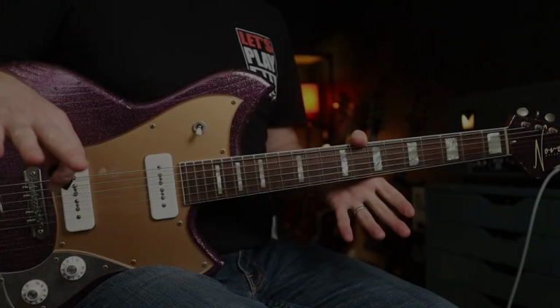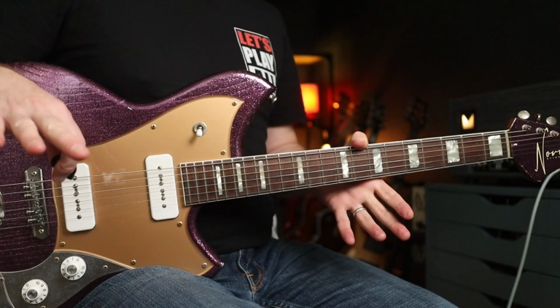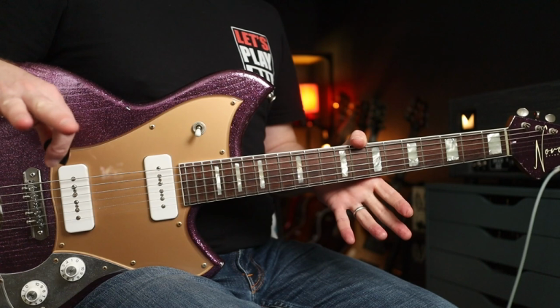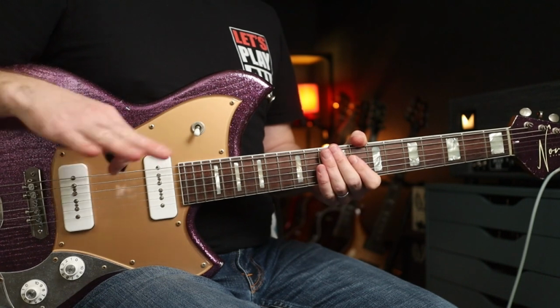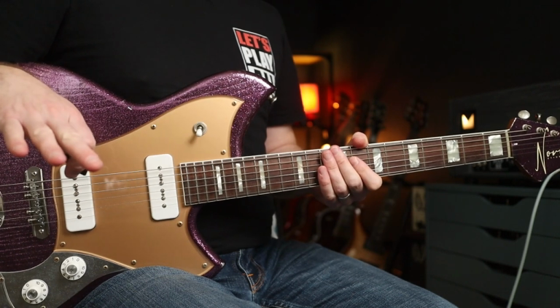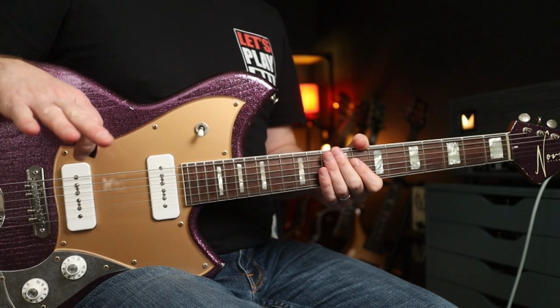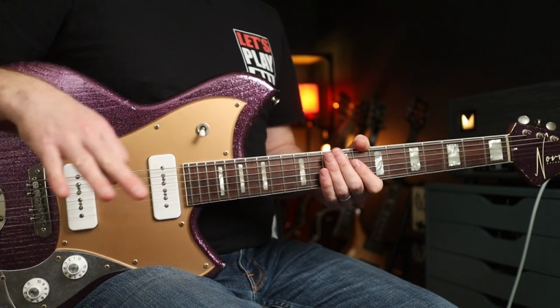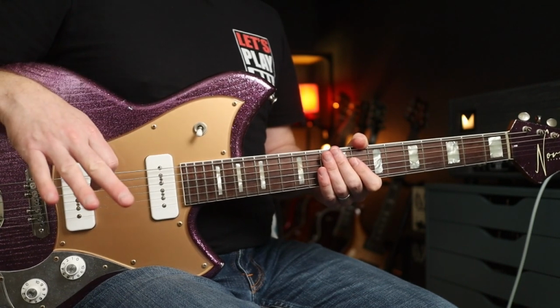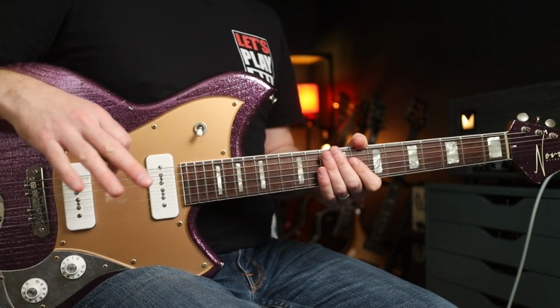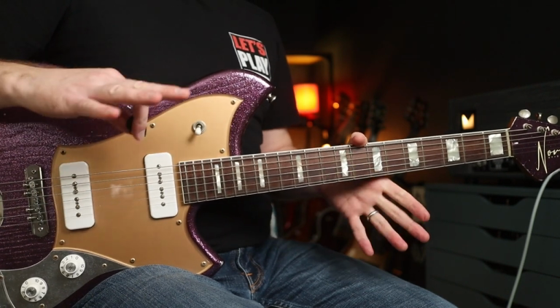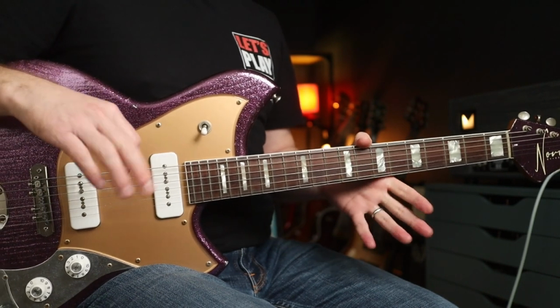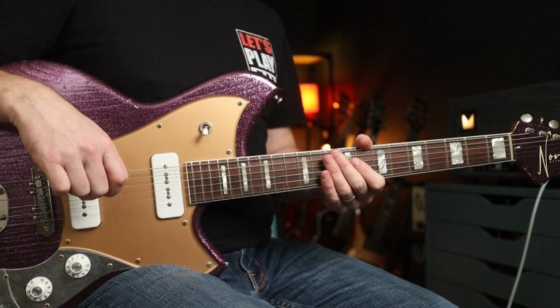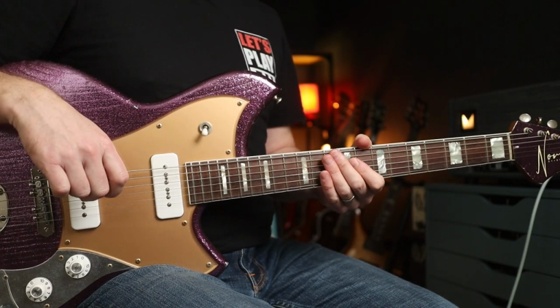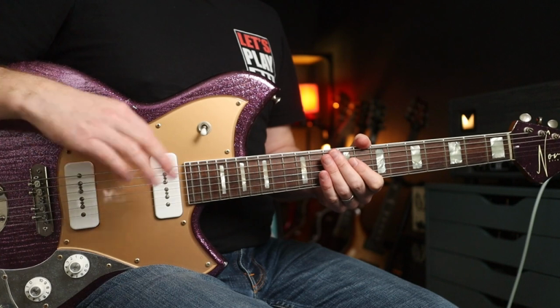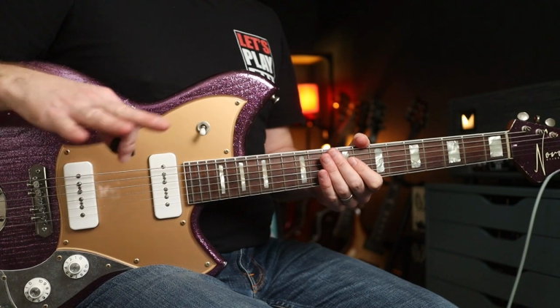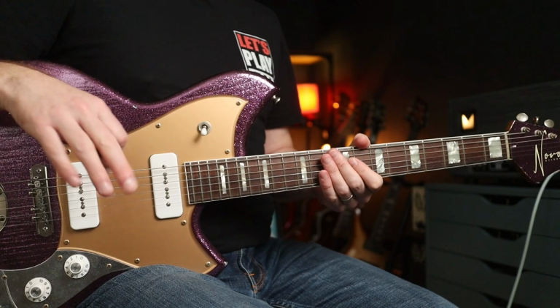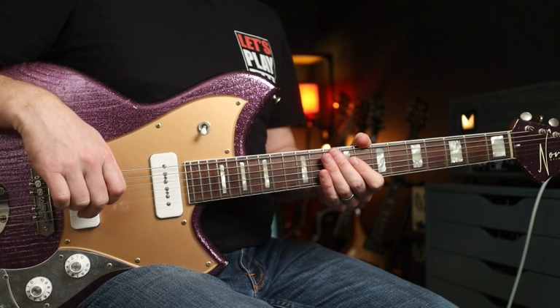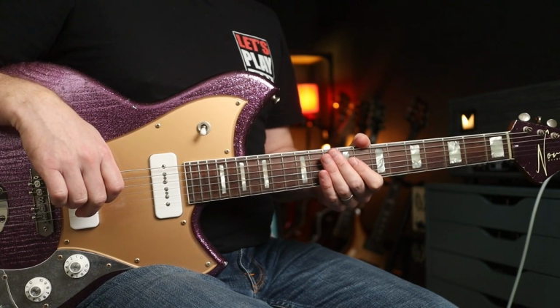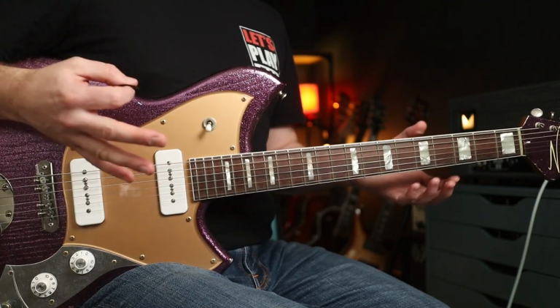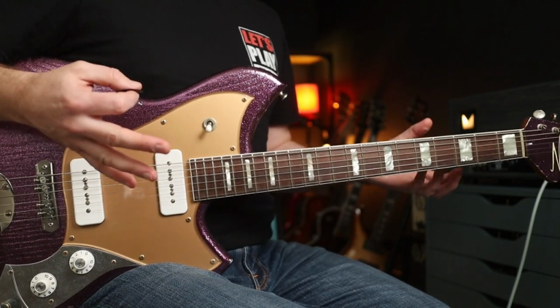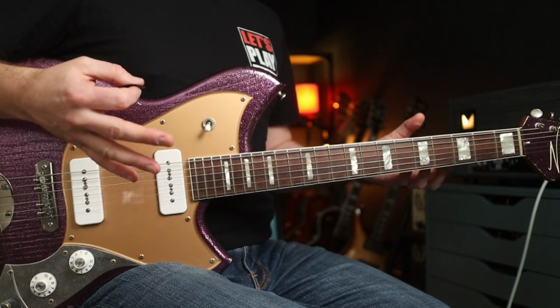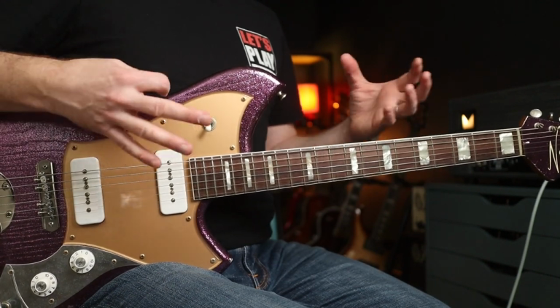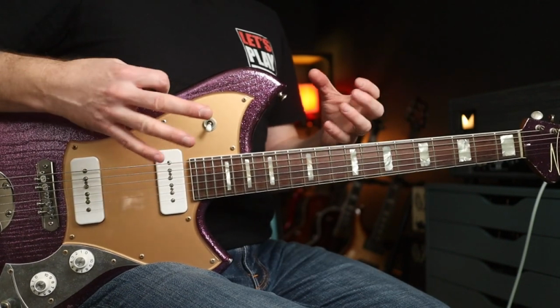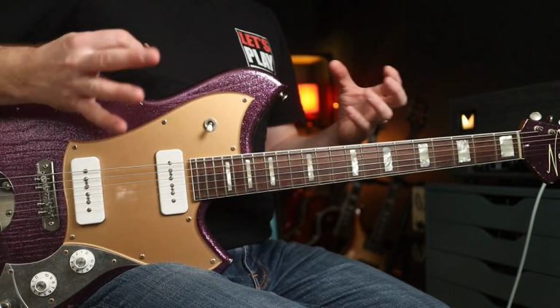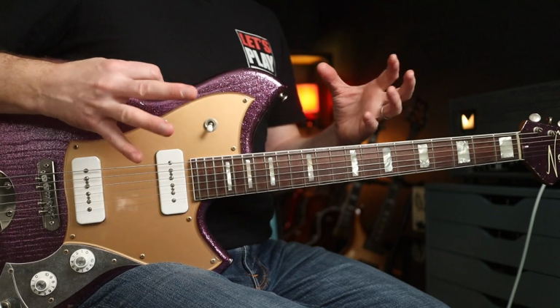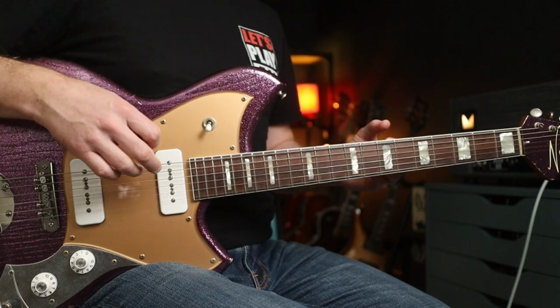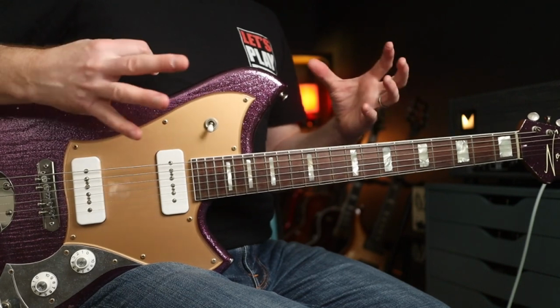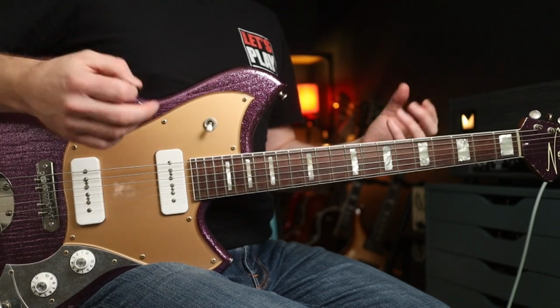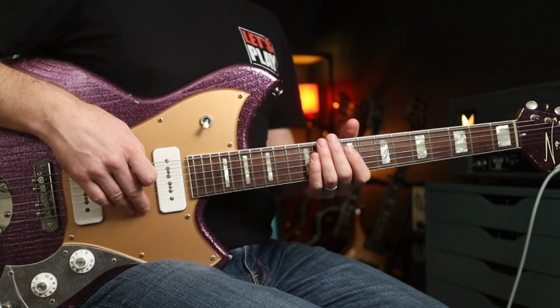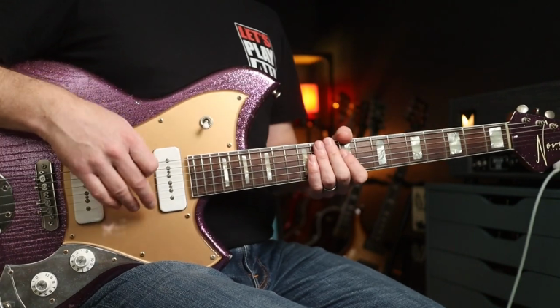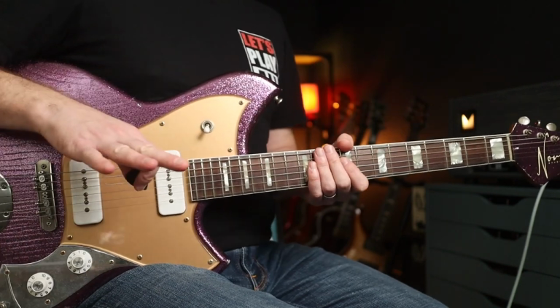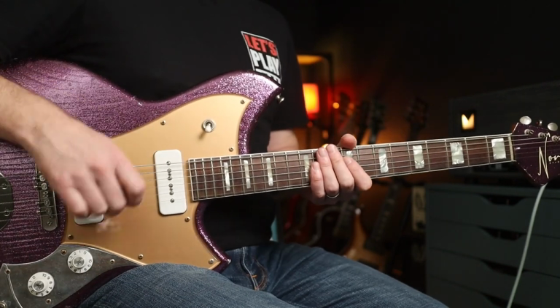First I want to do a direct comparison with everything at 12 o'clock just so you can get a rough feel of the variance between the three, and then we'll dive into them individually, stack them, play two together and all that sort of stuff — so it's going to be fun.